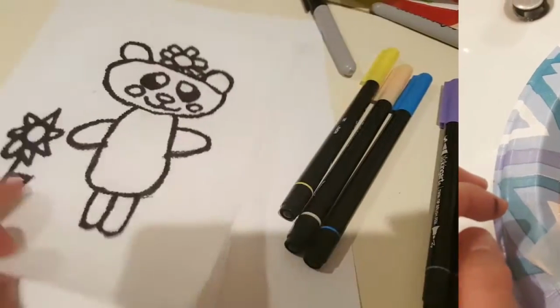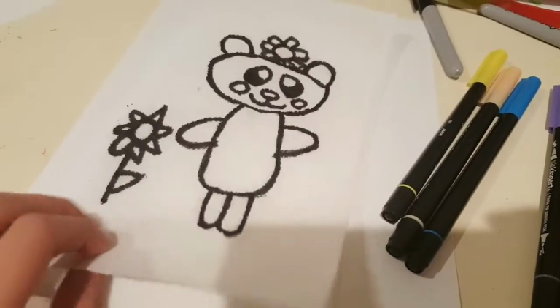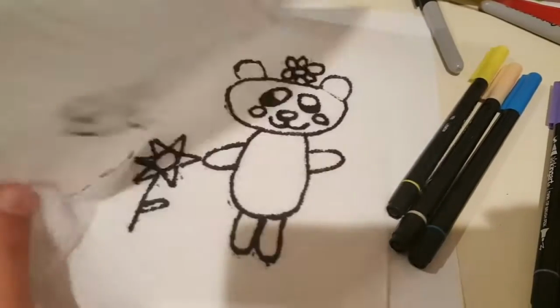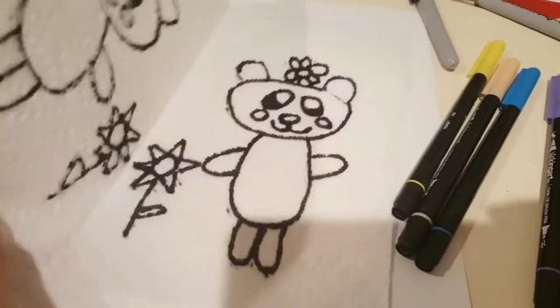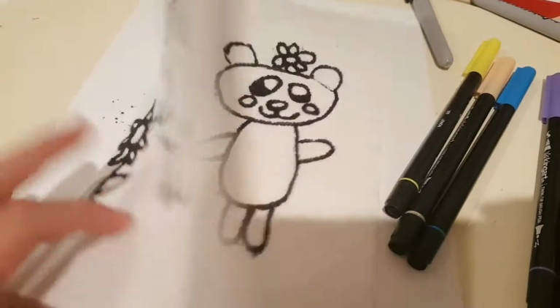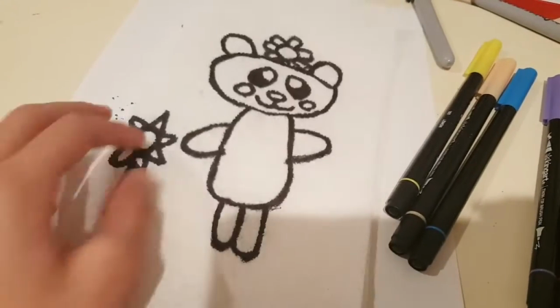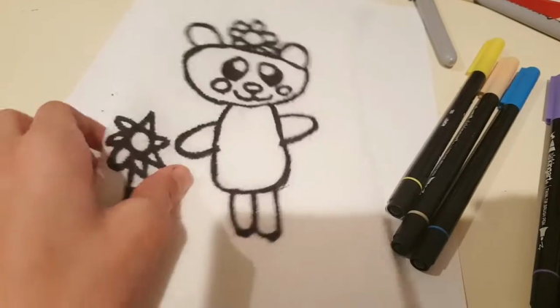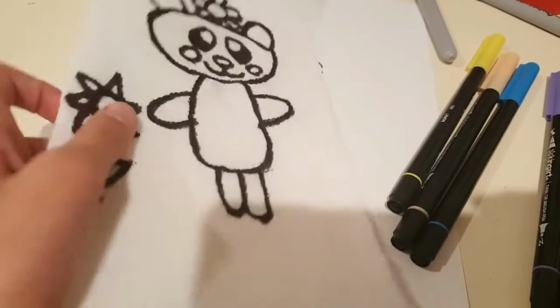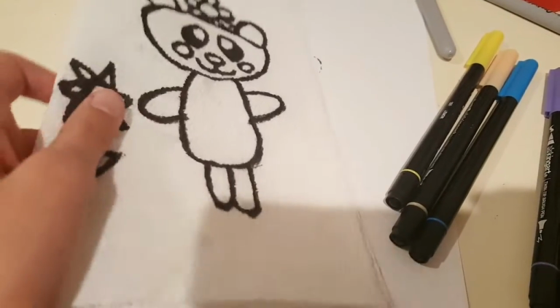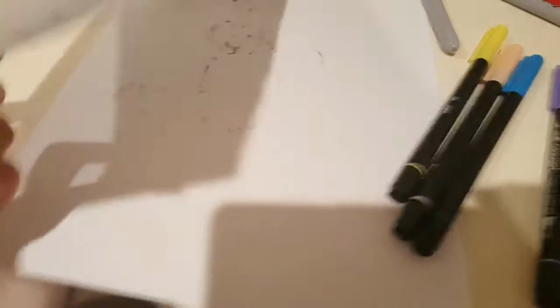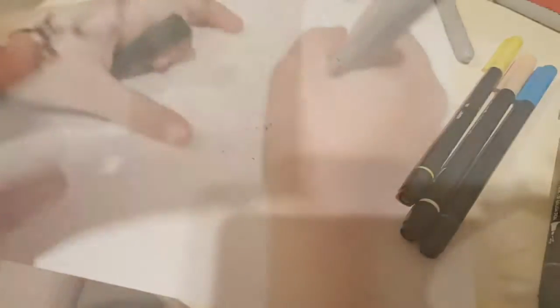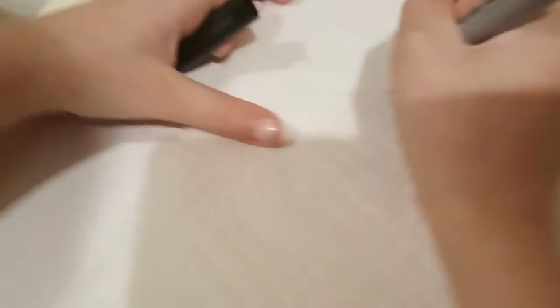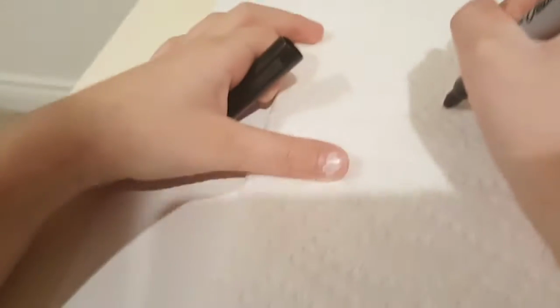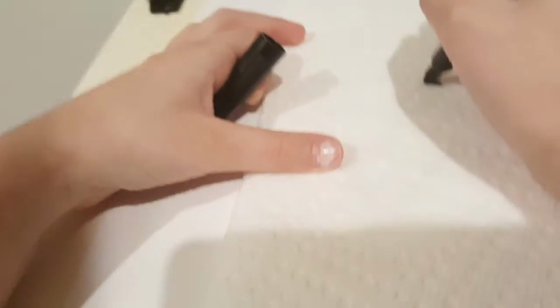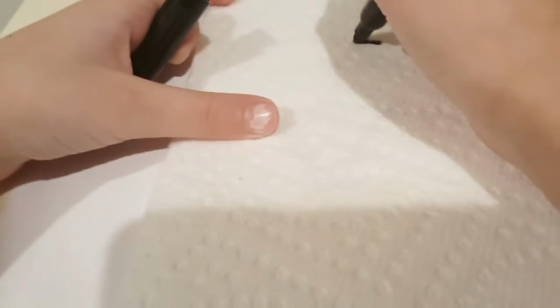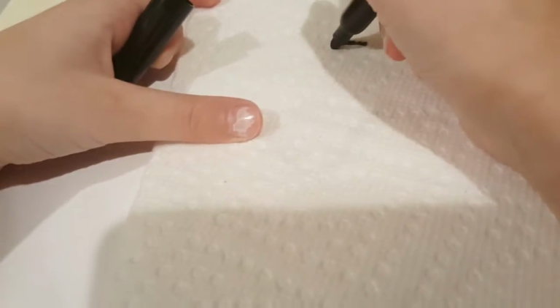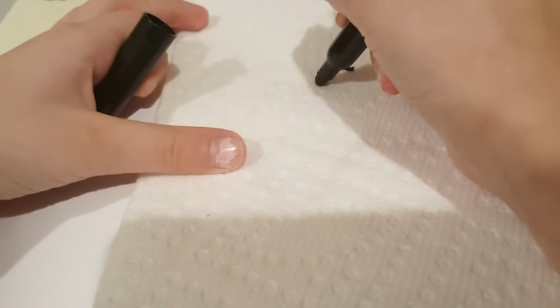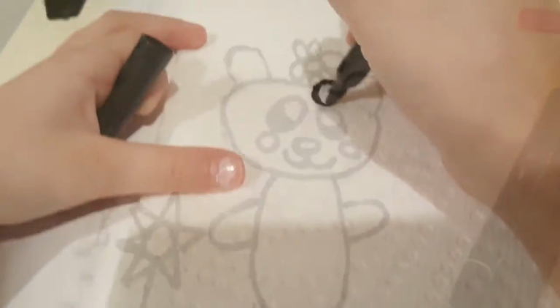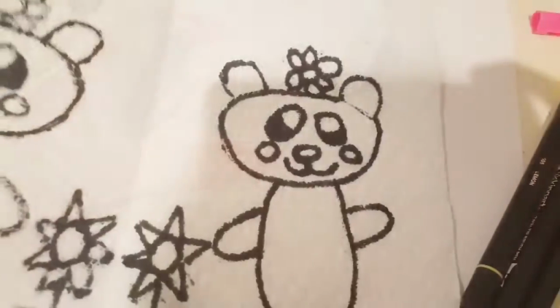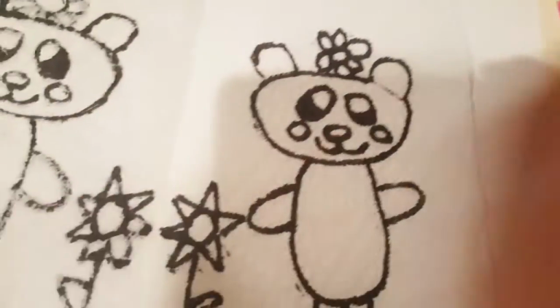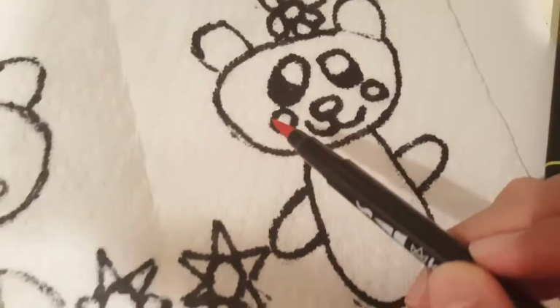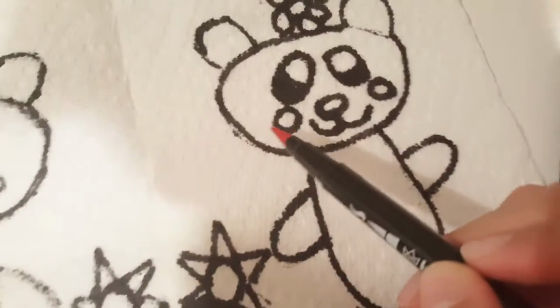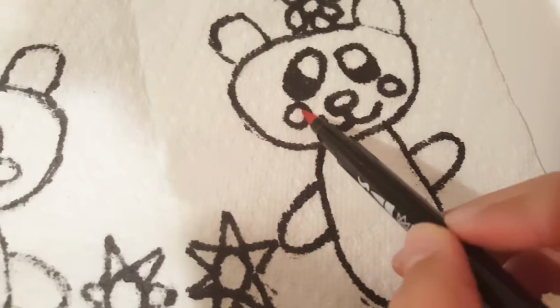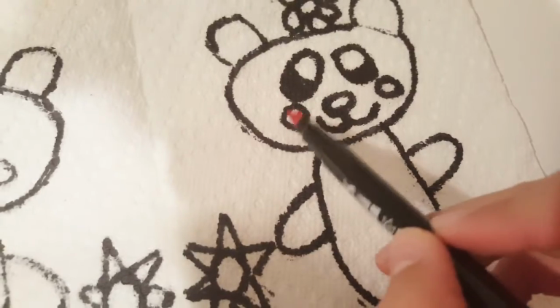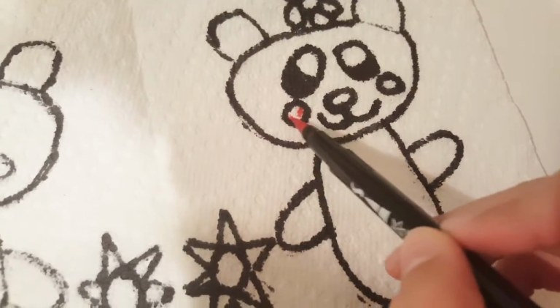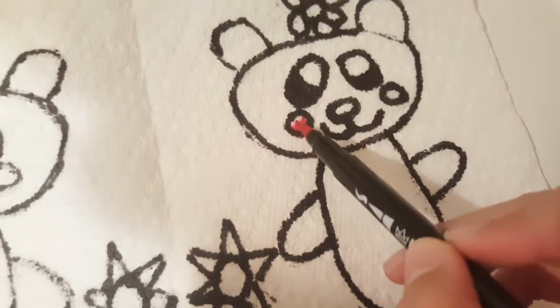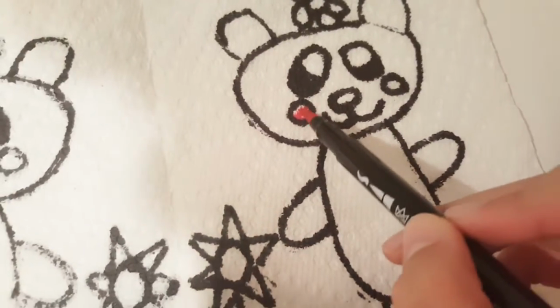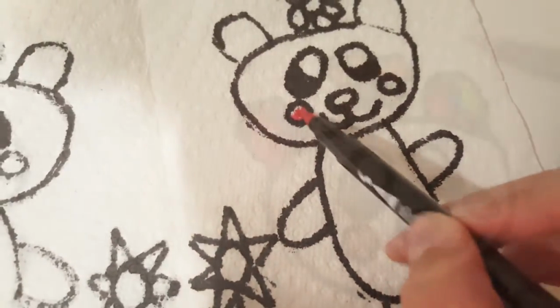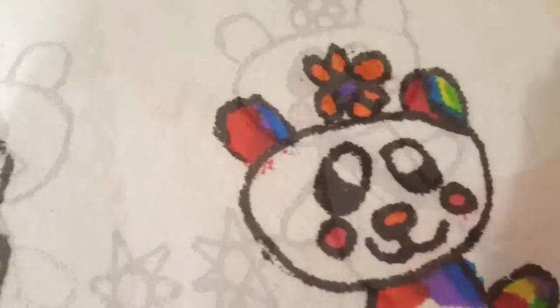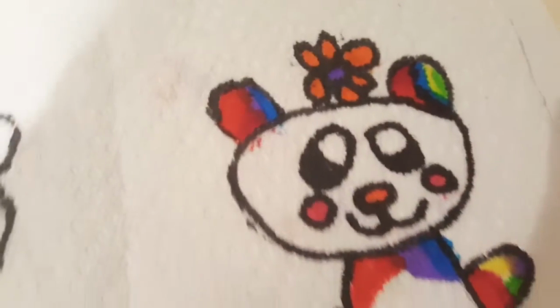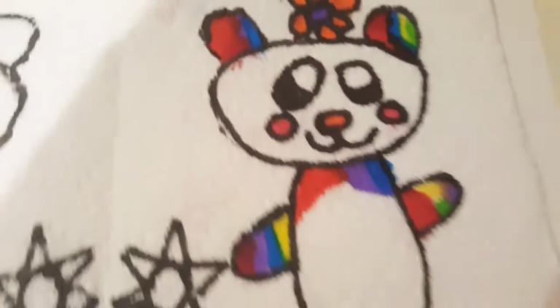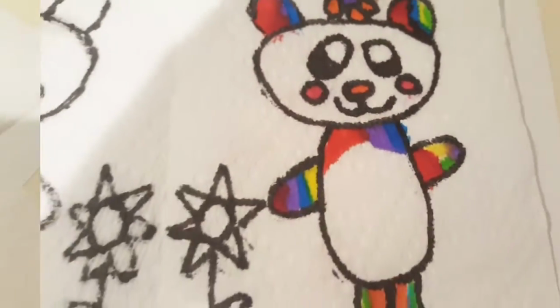So first off, you're gonna take your paper towel and fold it like this. Draw your creation — make sure it's bleeding through to the other page. You can go over it if it doesn't bleed through. Next, color with some thick markers.